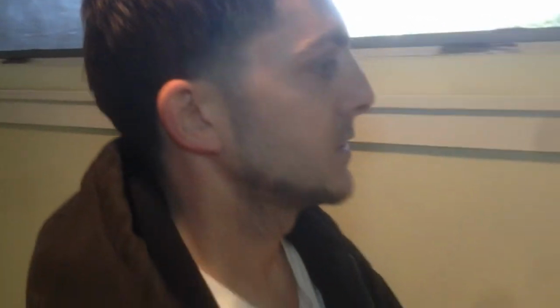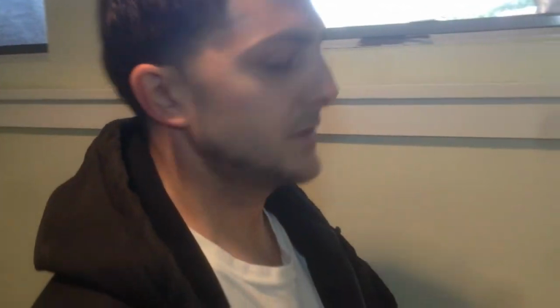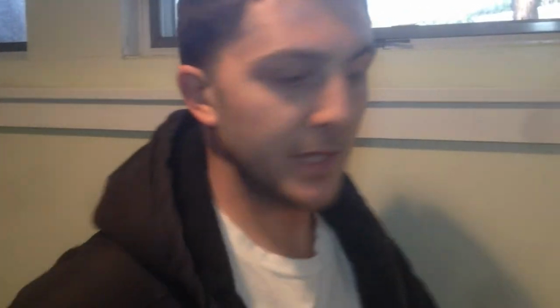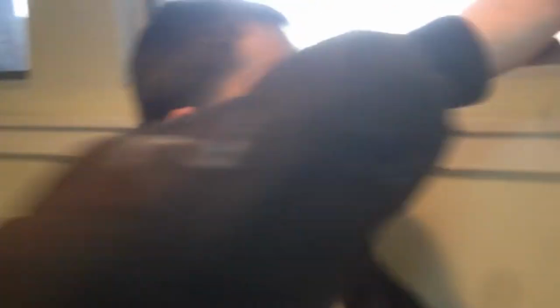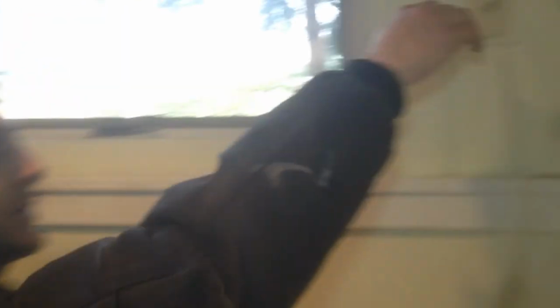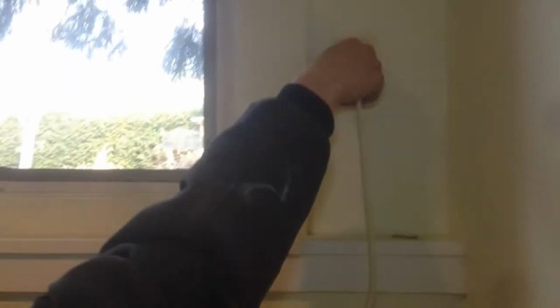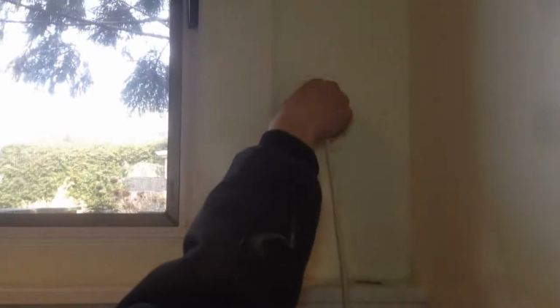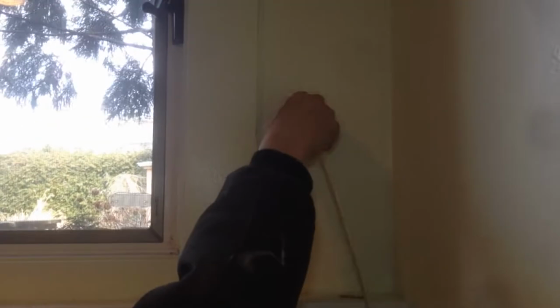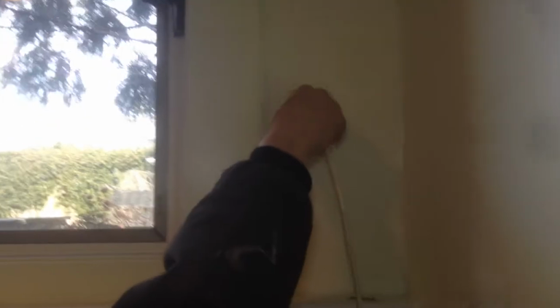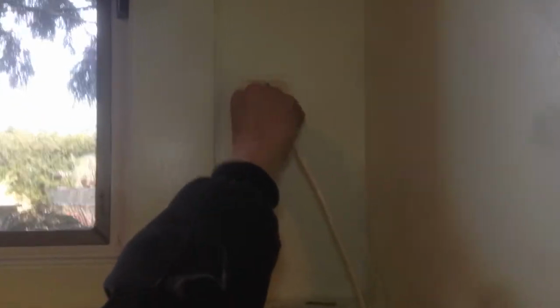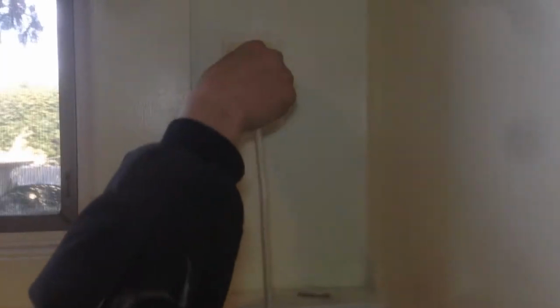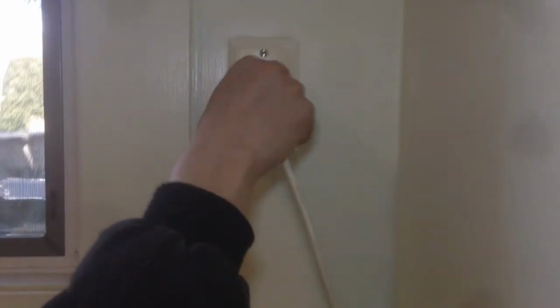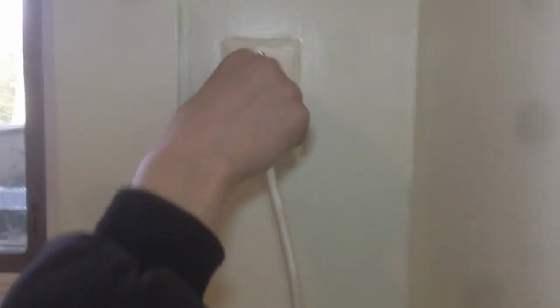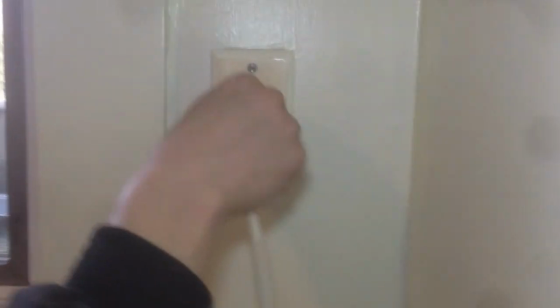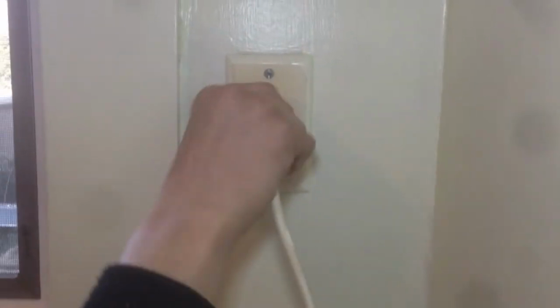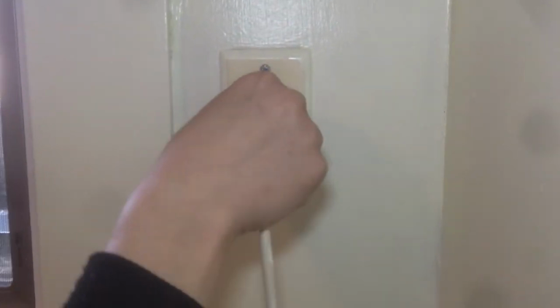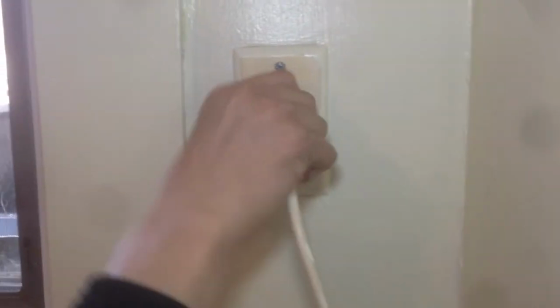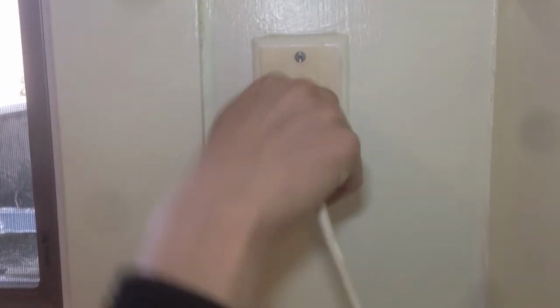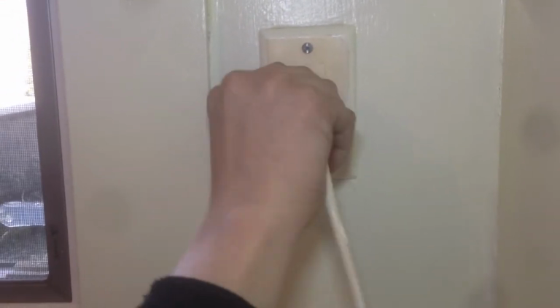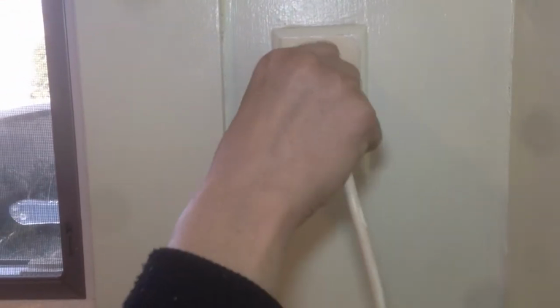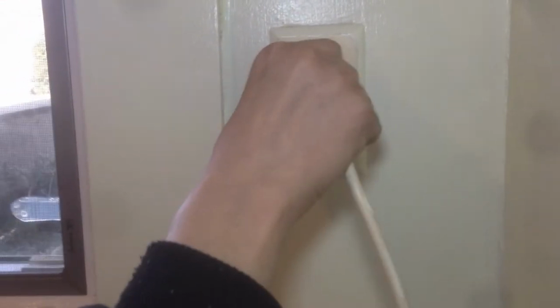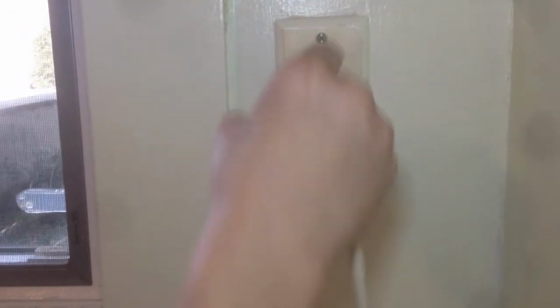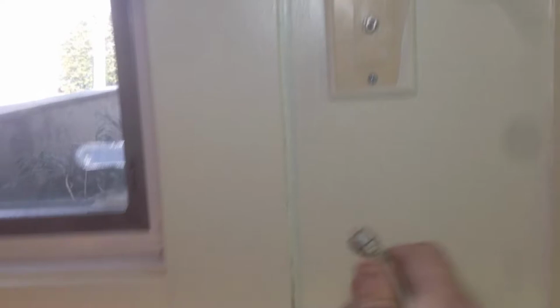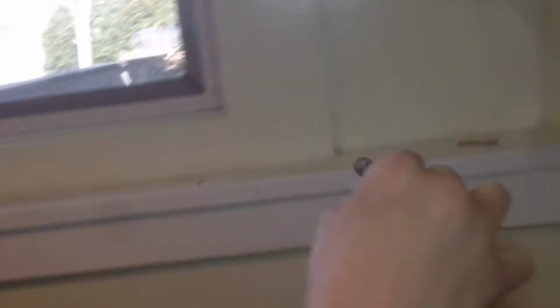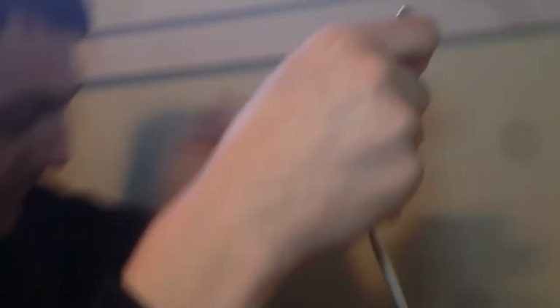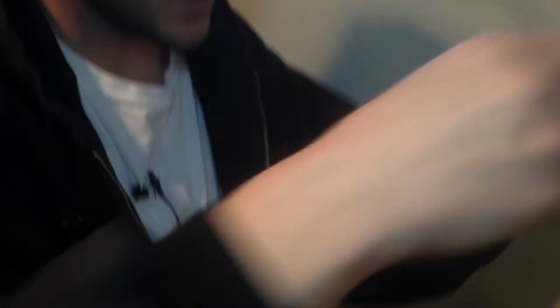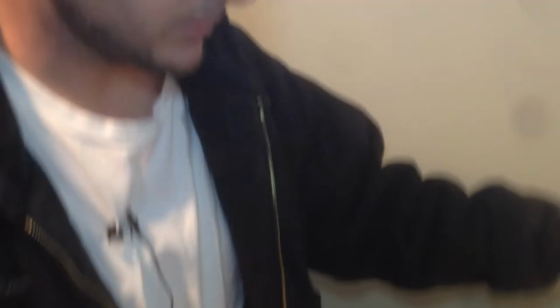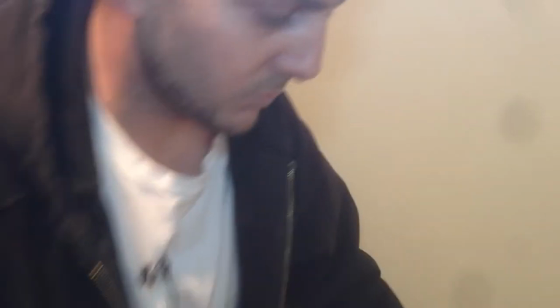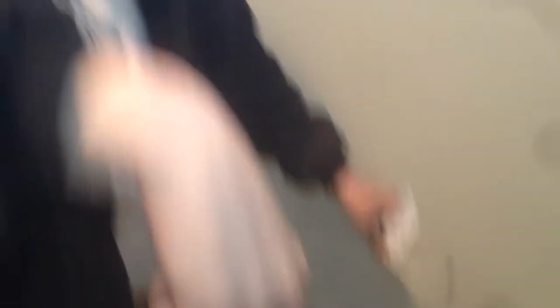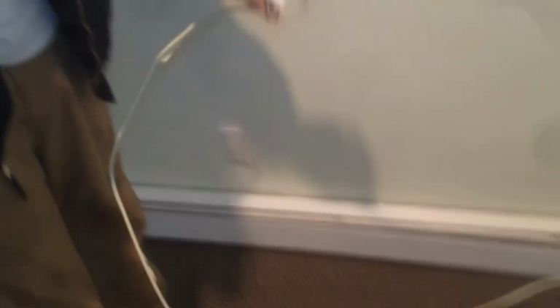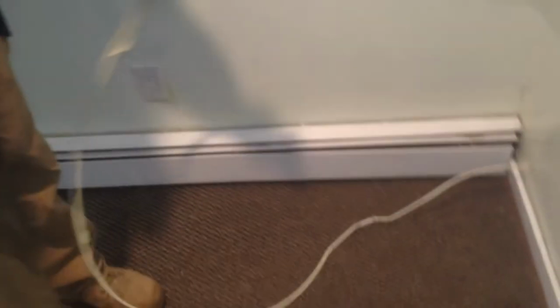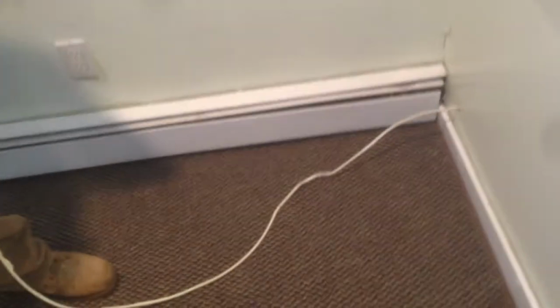So all you got to do is basically just unscrew this off the wall. You either use a pair of pliers, or if it's loose enough you can use your hand. Once you unscrew it, it just pops right out. As you can see once this is out, you walk to the other side of the wall and pull it through.